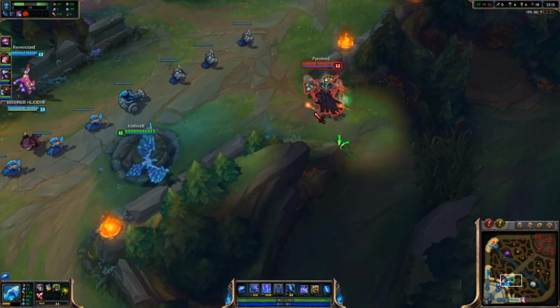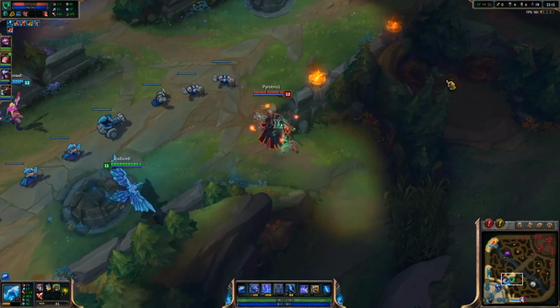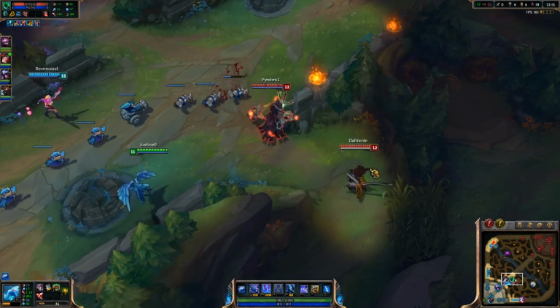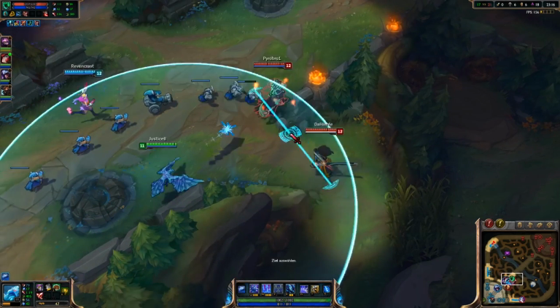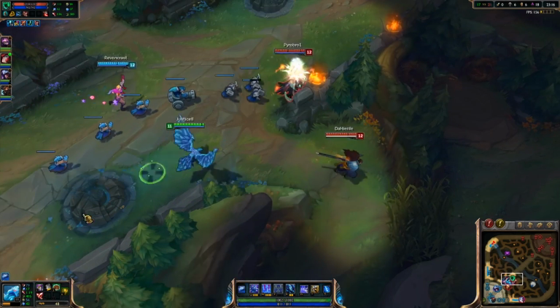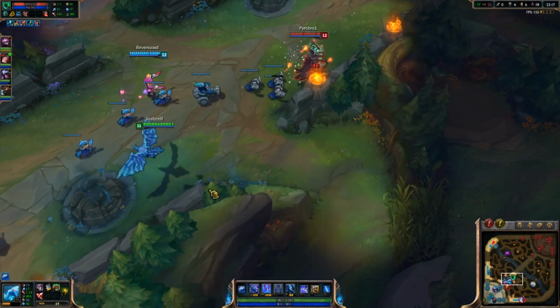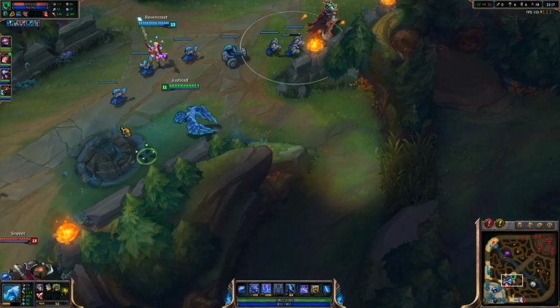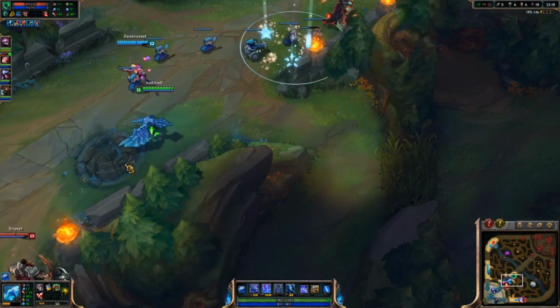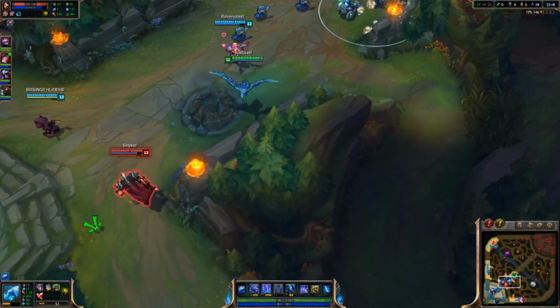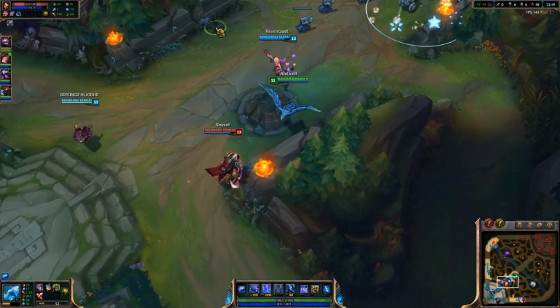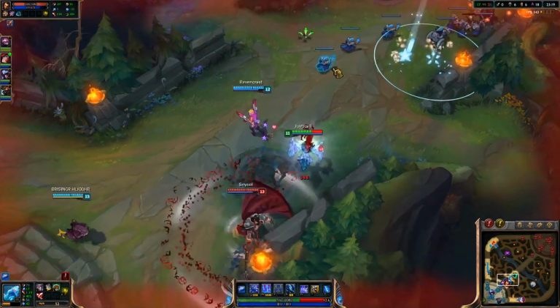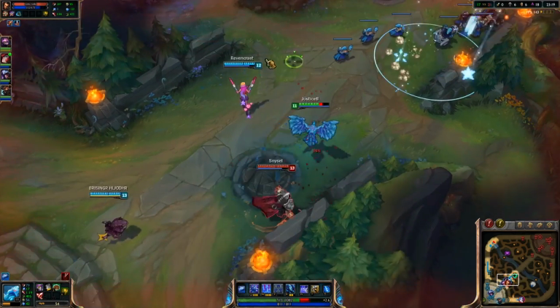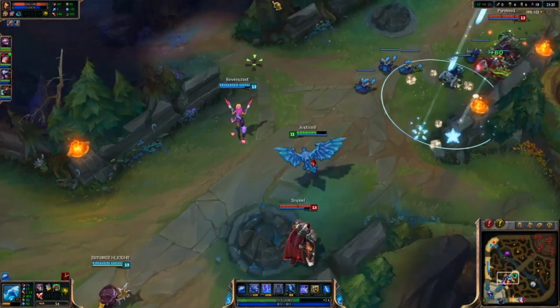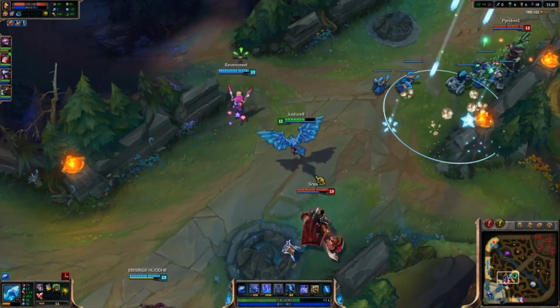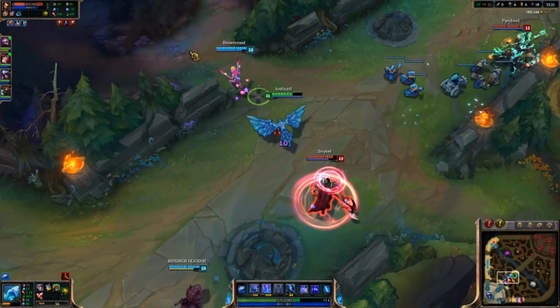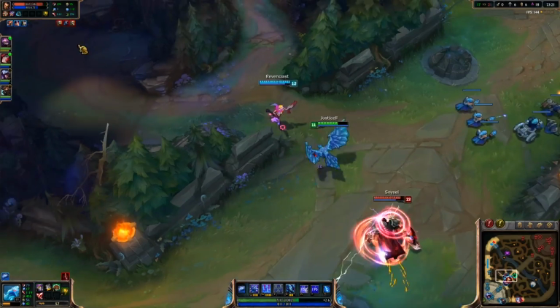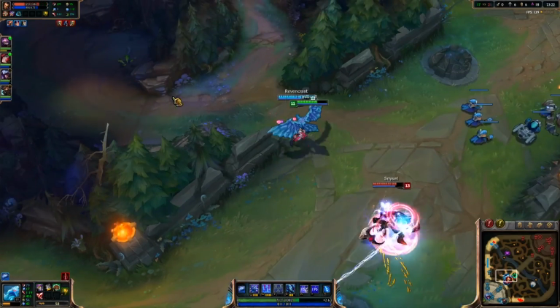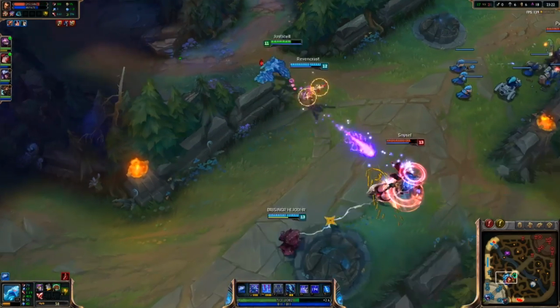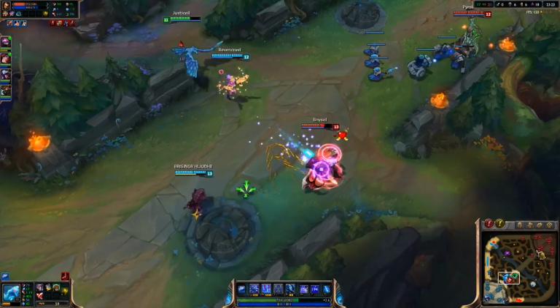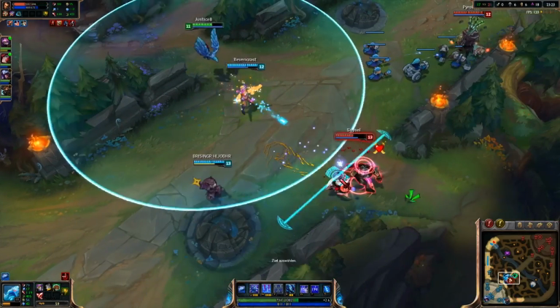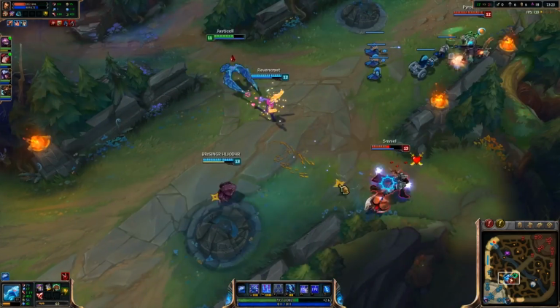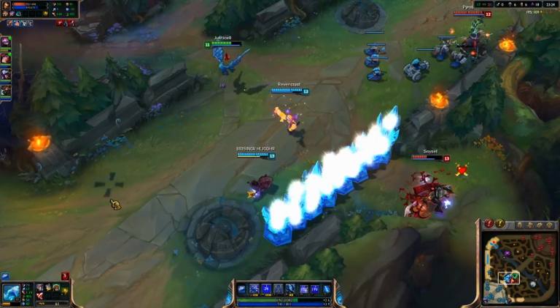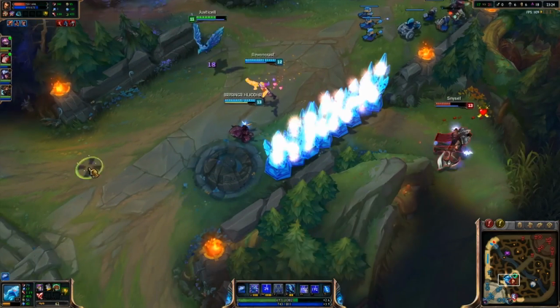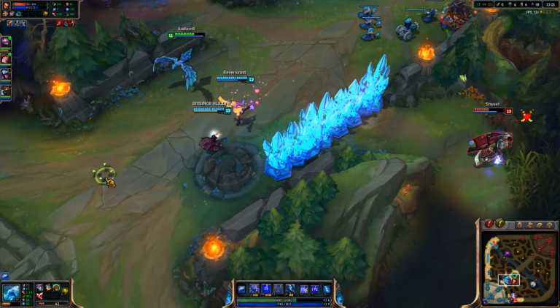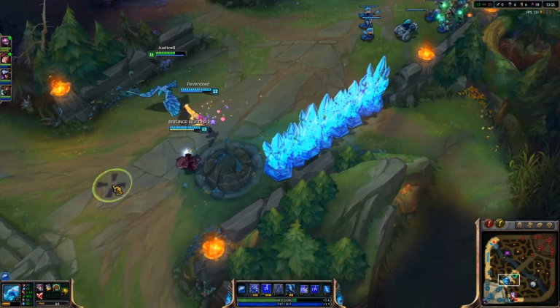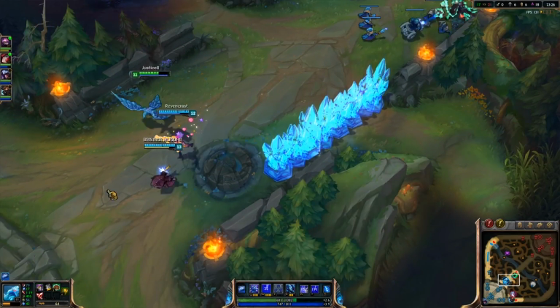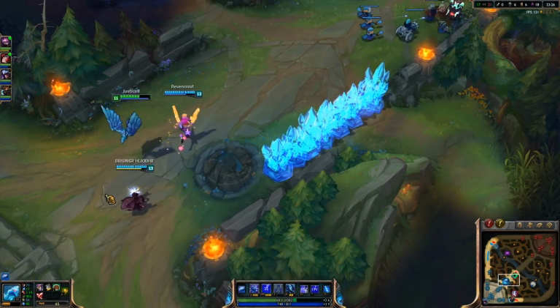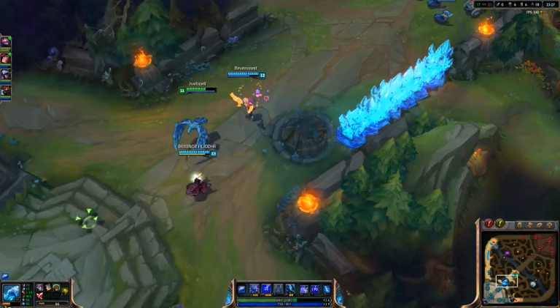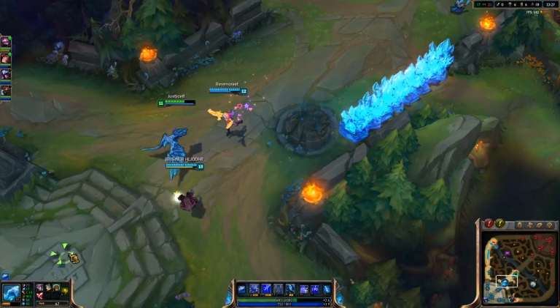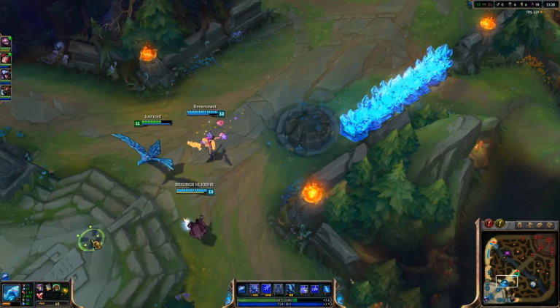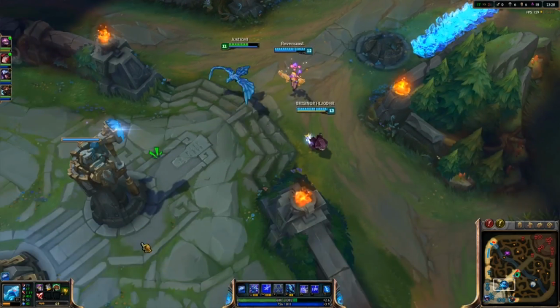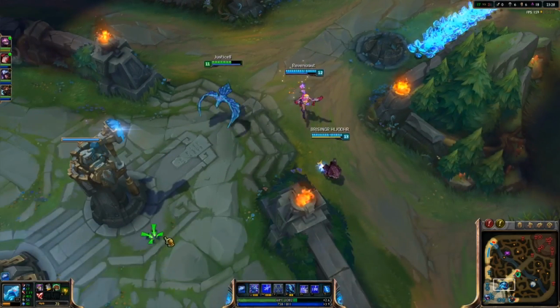My team is trying to kill Darius but I am the only one who knows that he is just baiting, so I'll just wall my team out of there to protect them from taking any more damage.